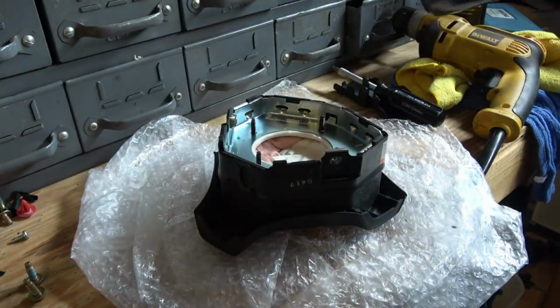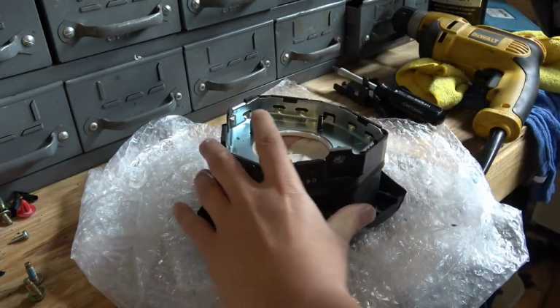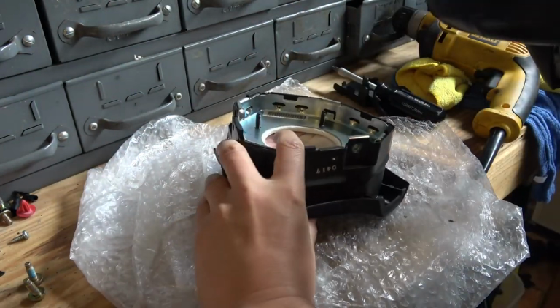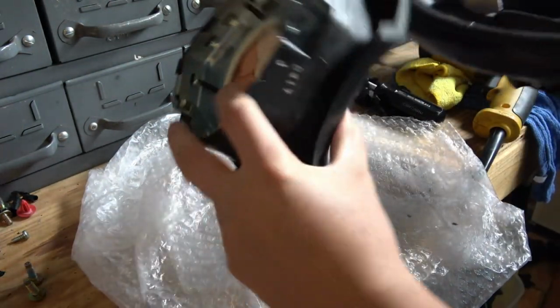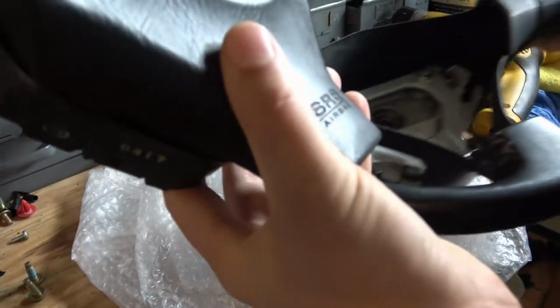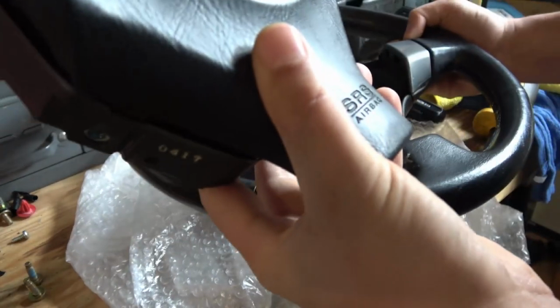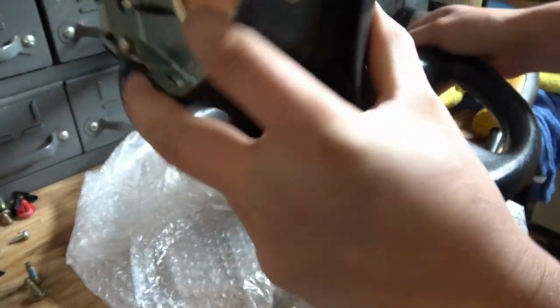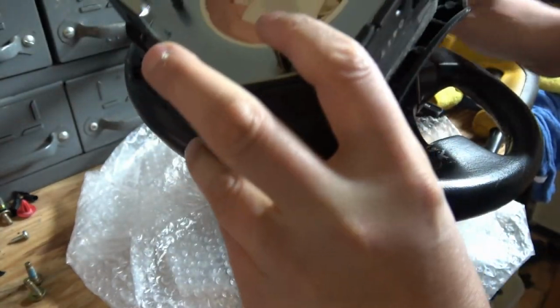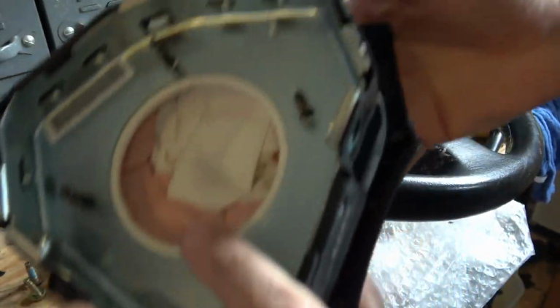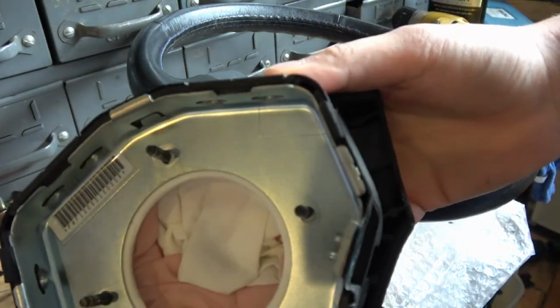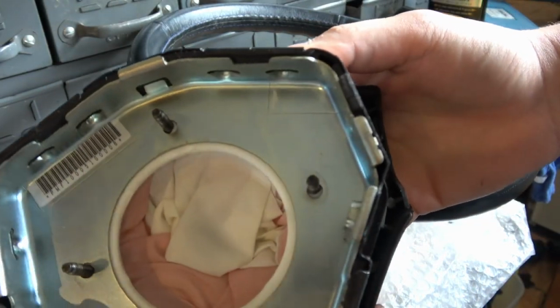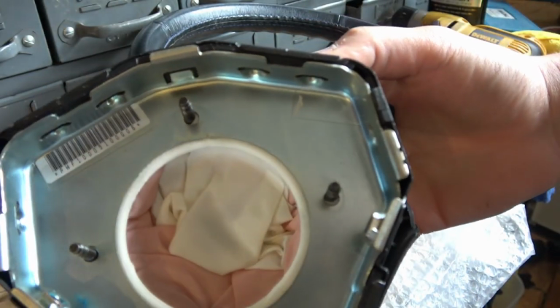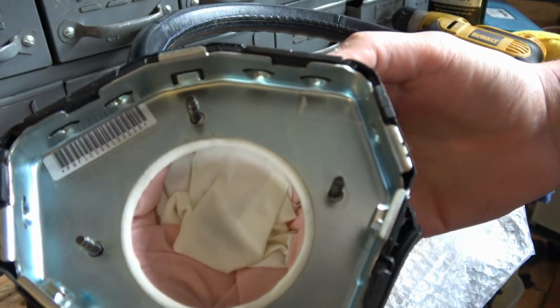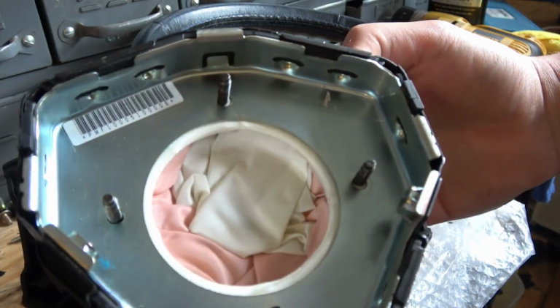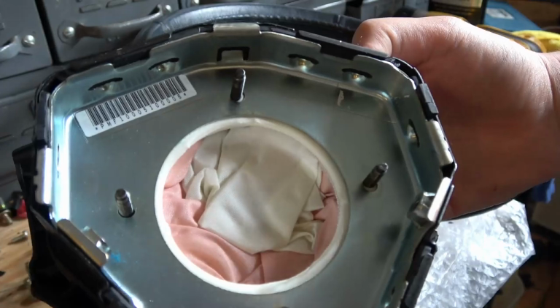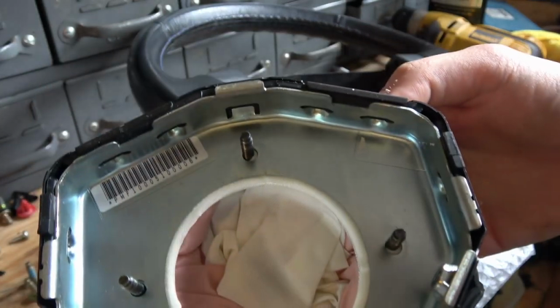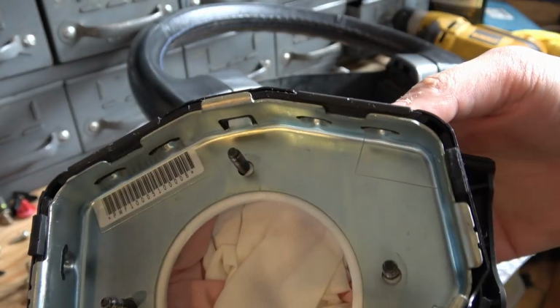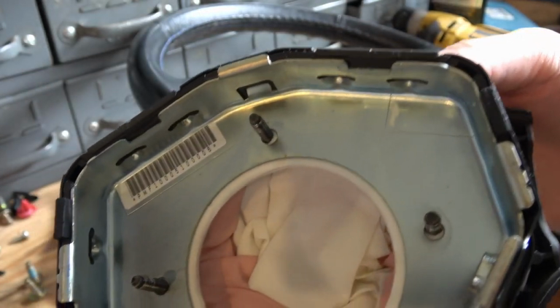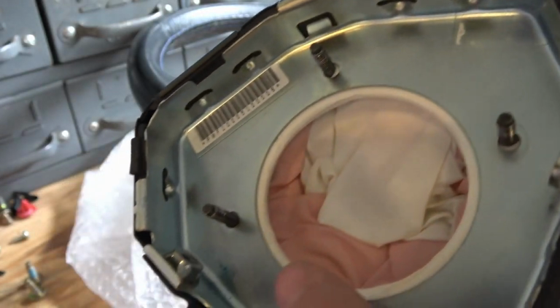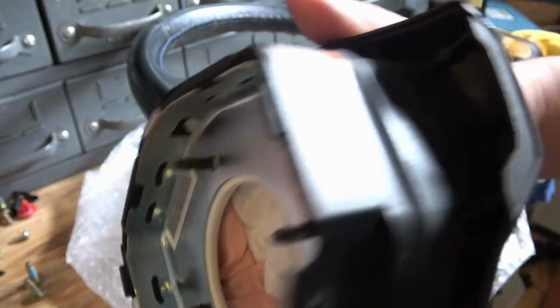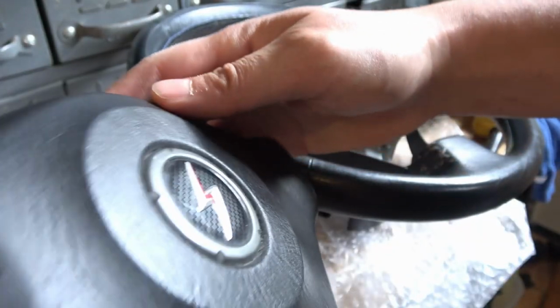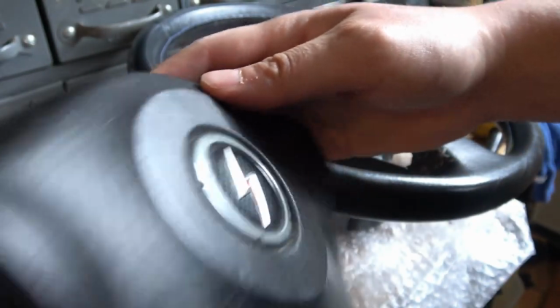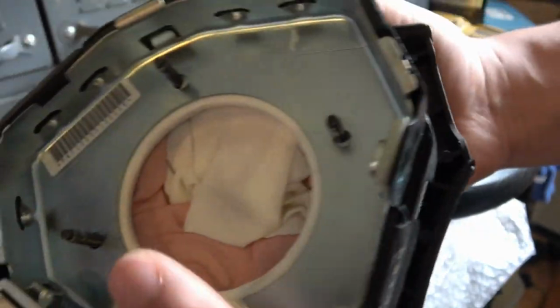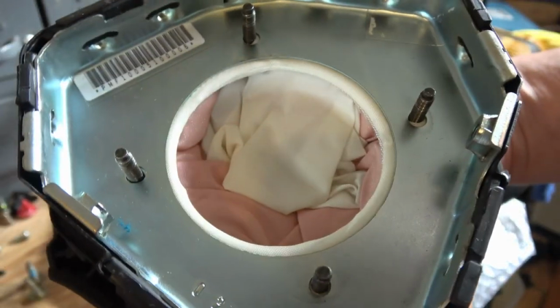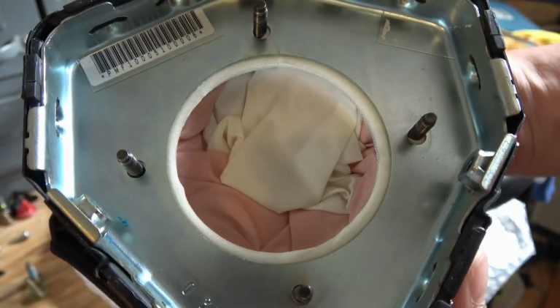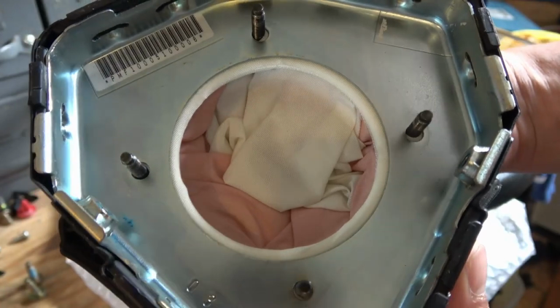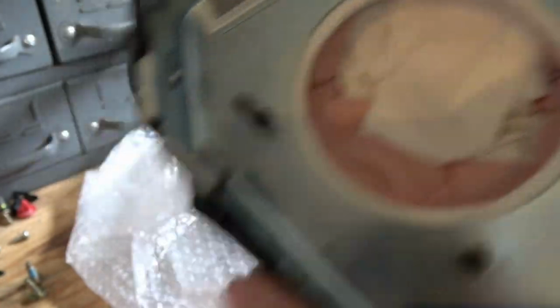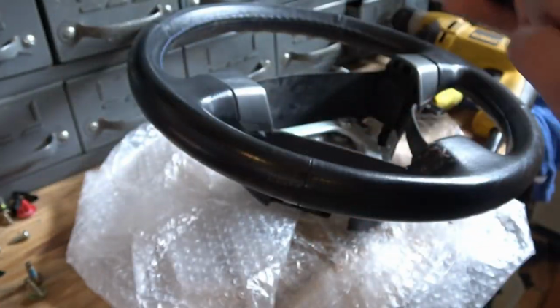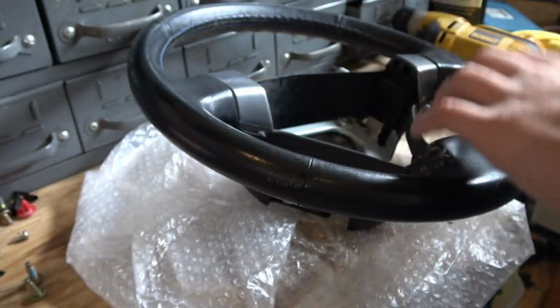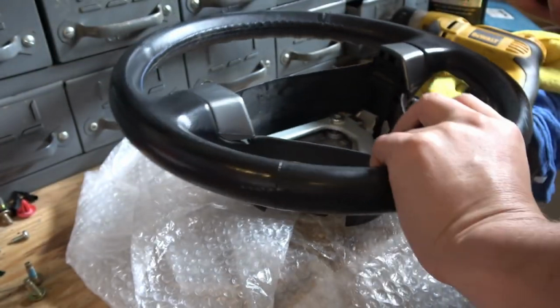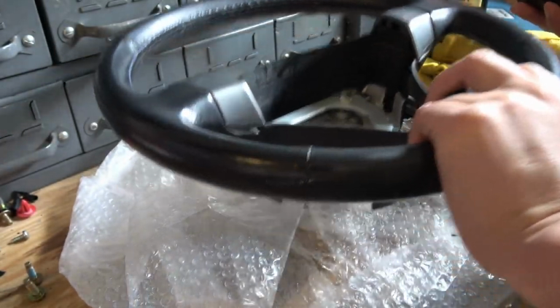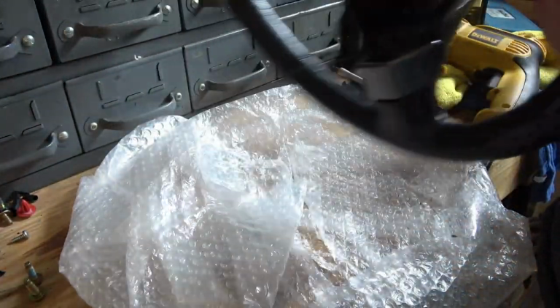And there we go — the center piece is out. You can see the airbag is still in there, which I don't know how the airbag would work. I don't see any plugs off of this for it to deploy.